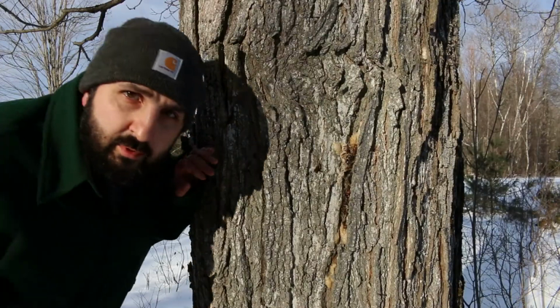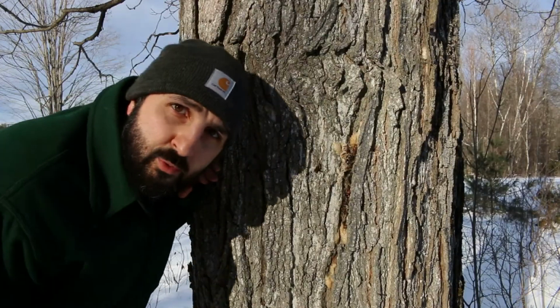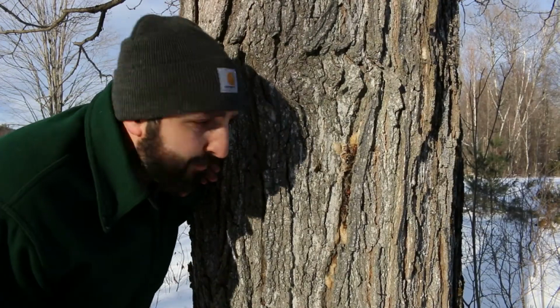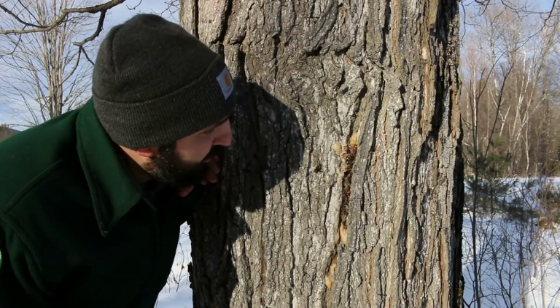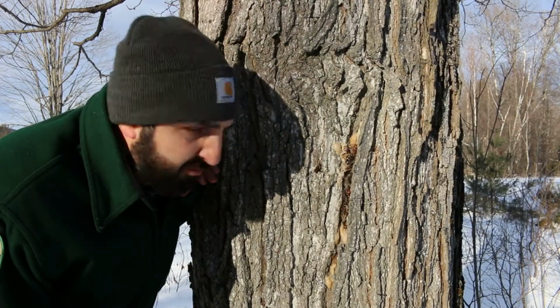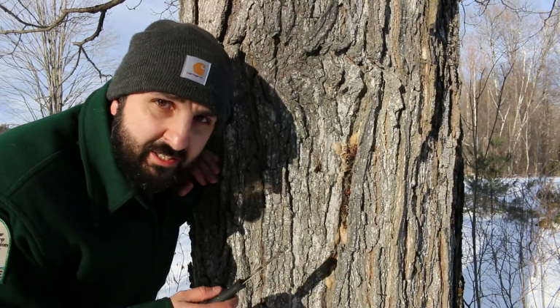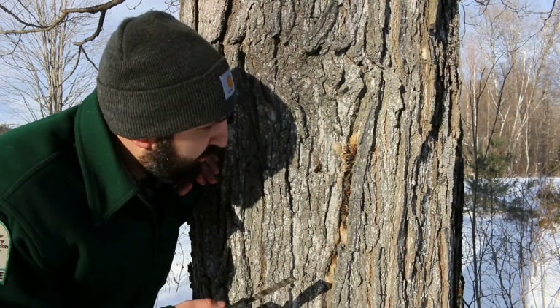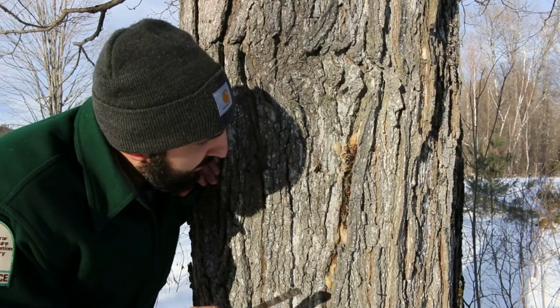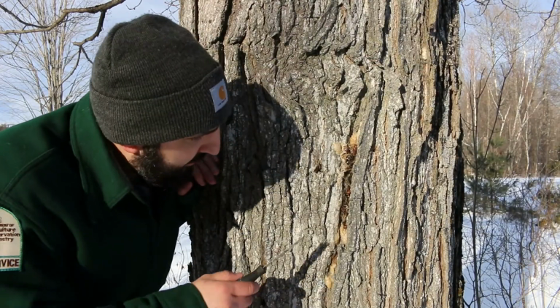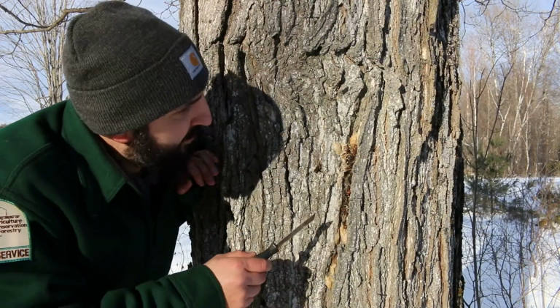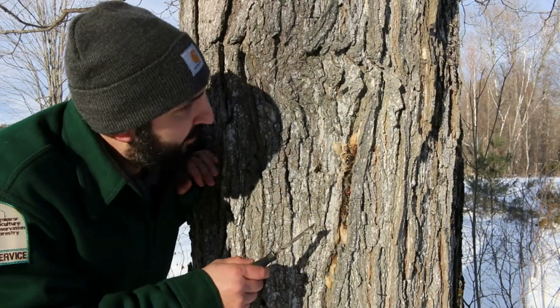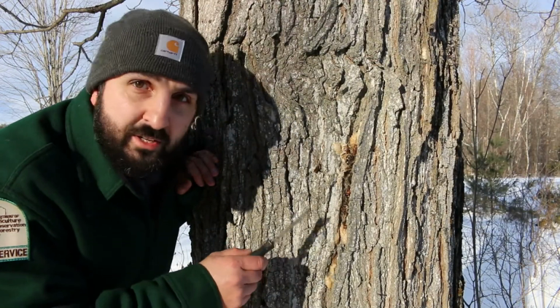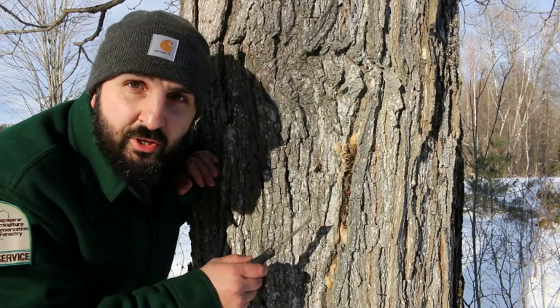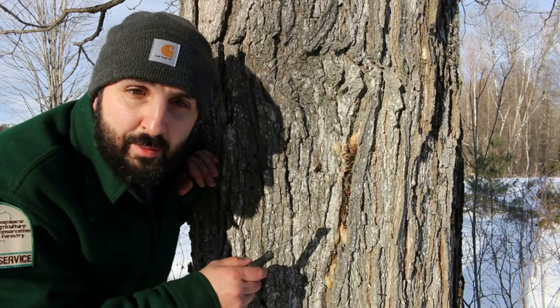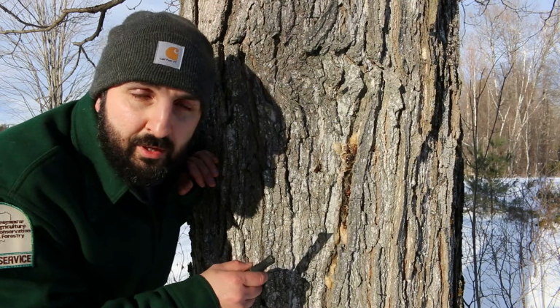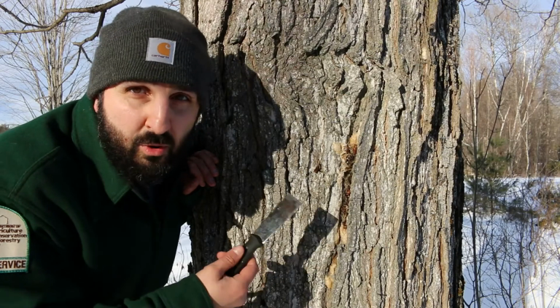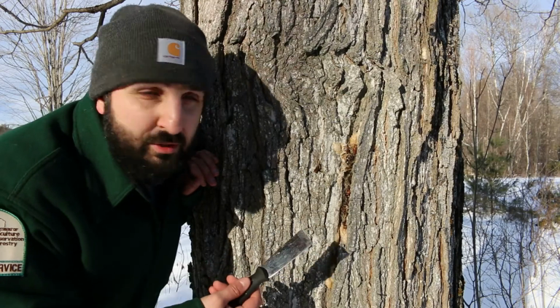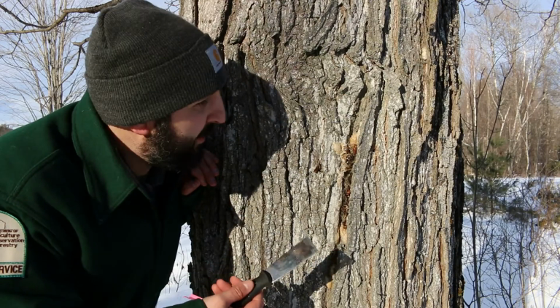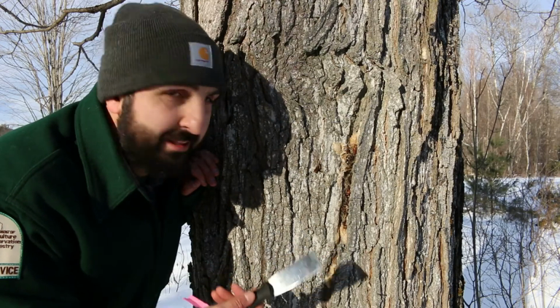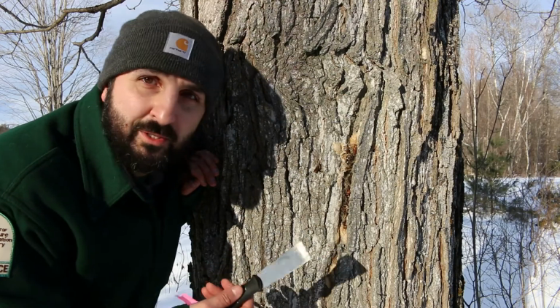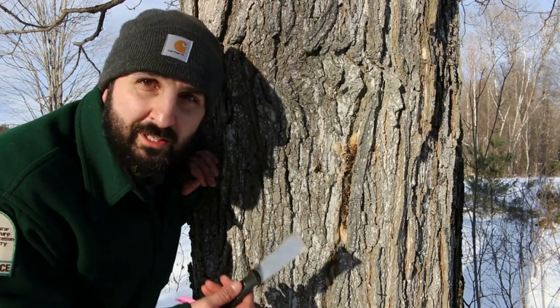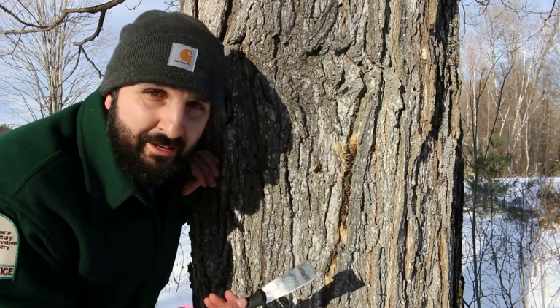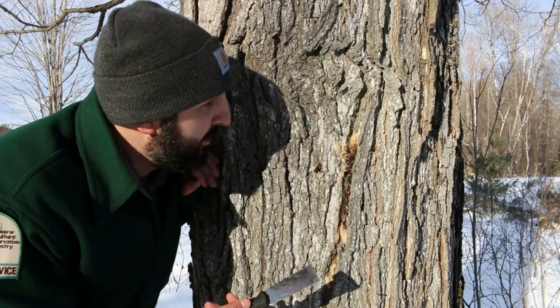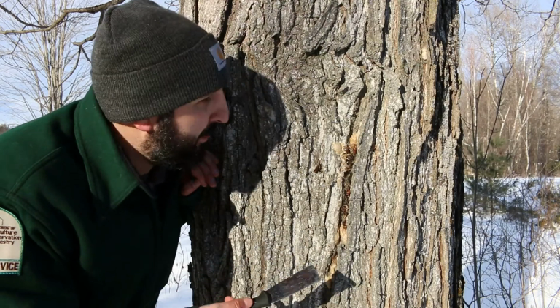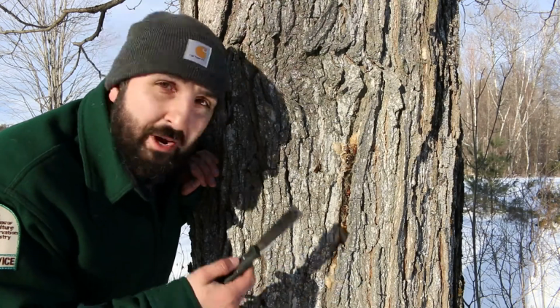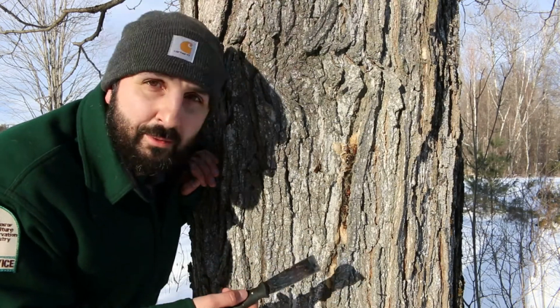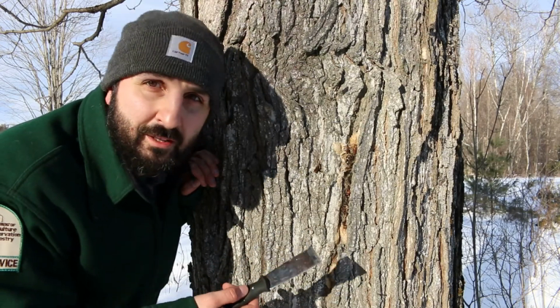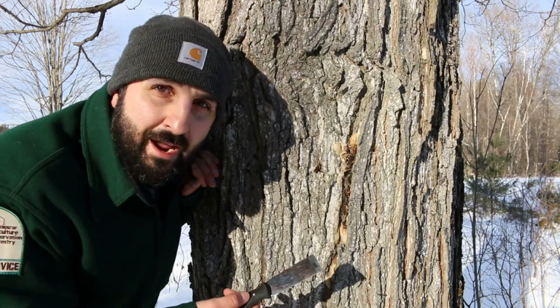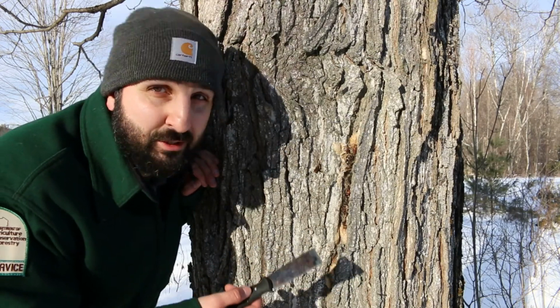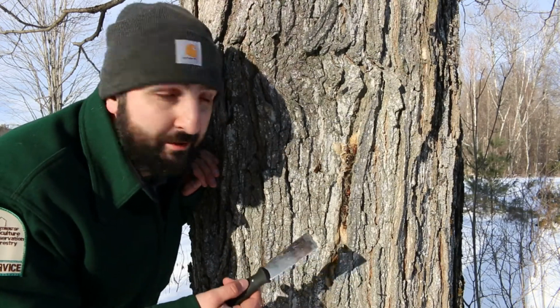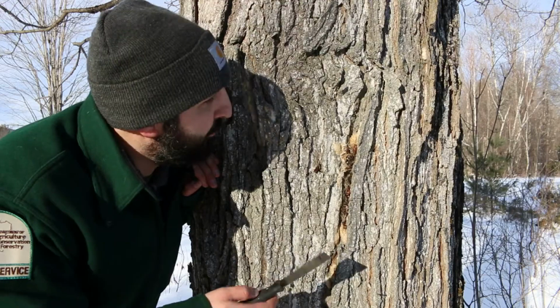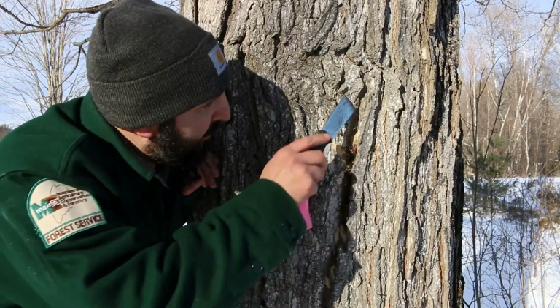Sometimes when egg masses are really tucked away — like in the deep furrows on this sugar maple here — you won't always be able to get them into a container, but scraping them onto the ground is better than doing nothing.